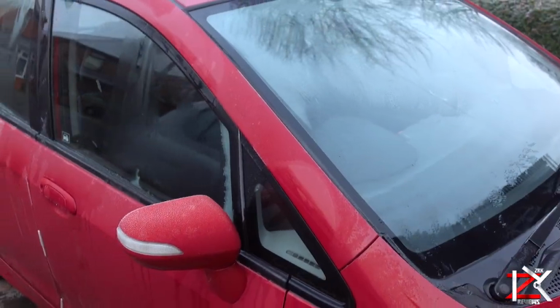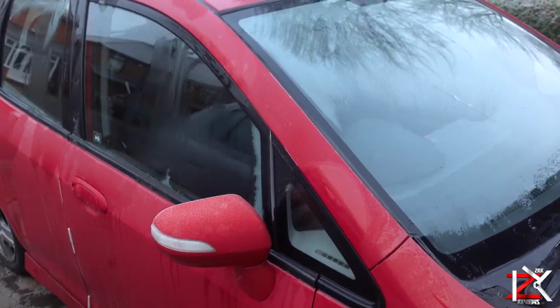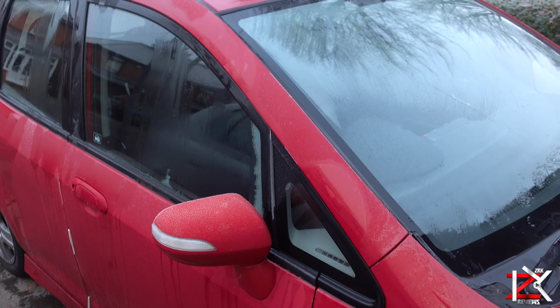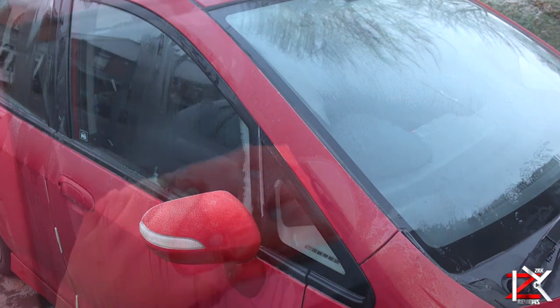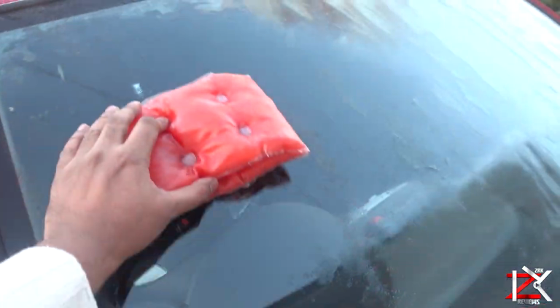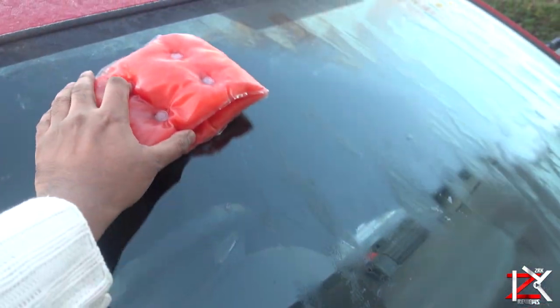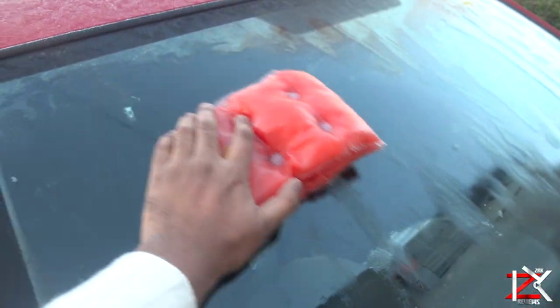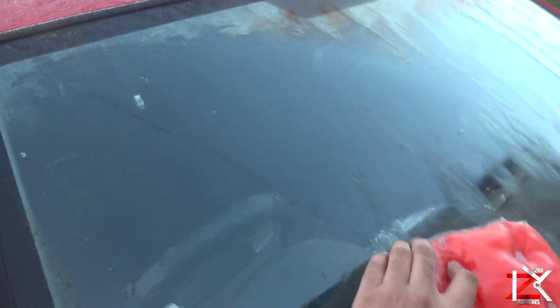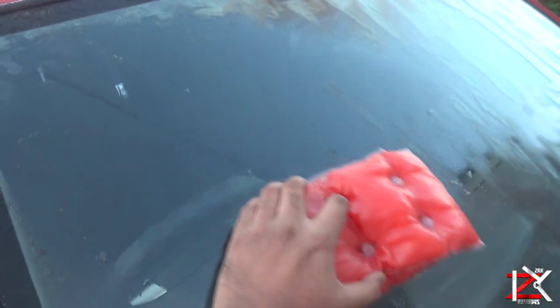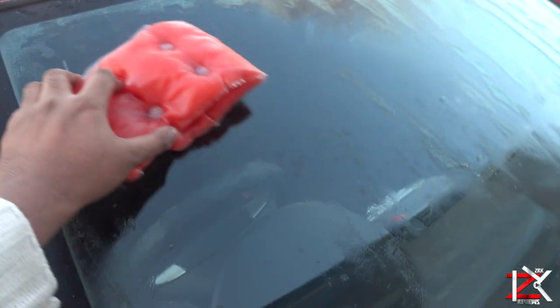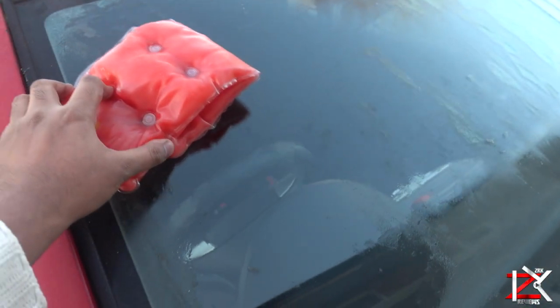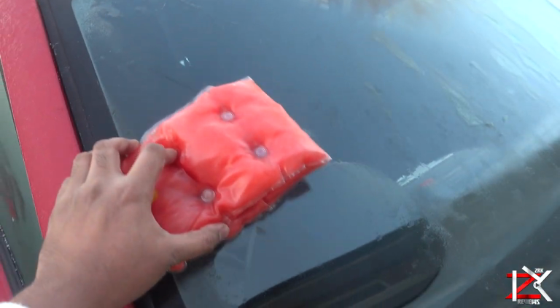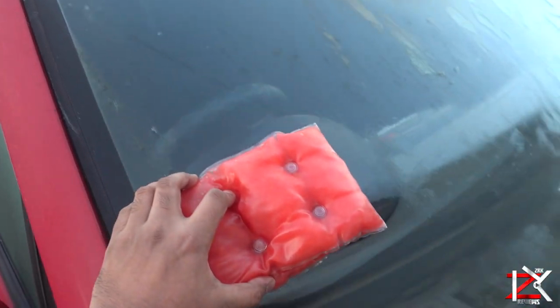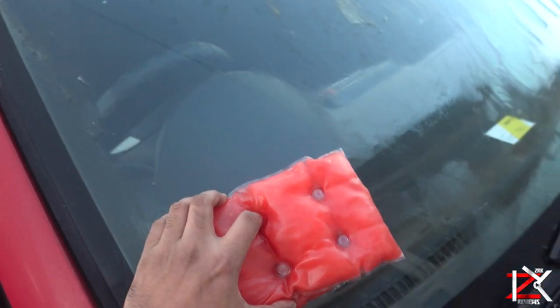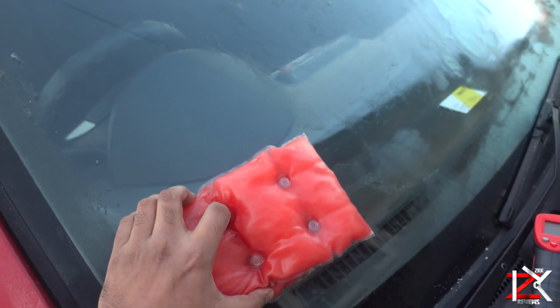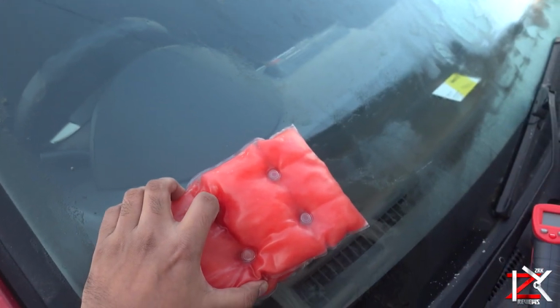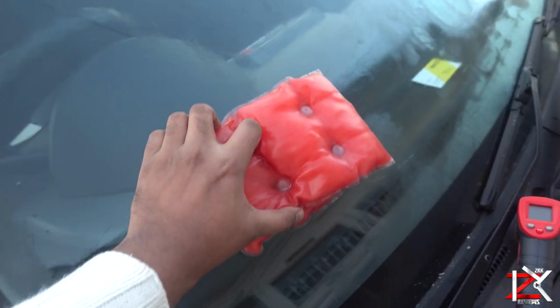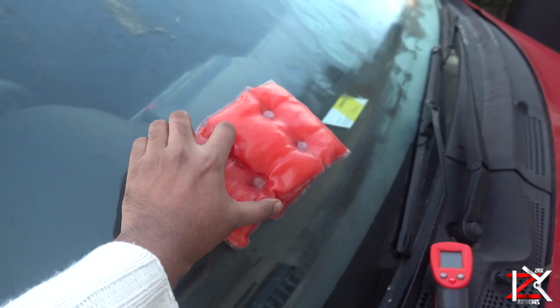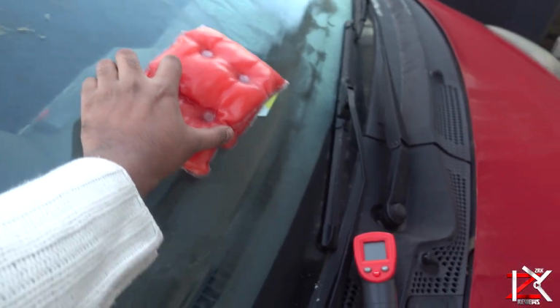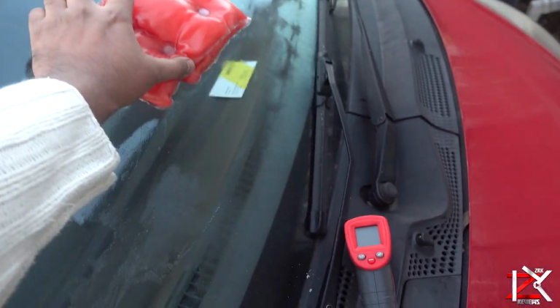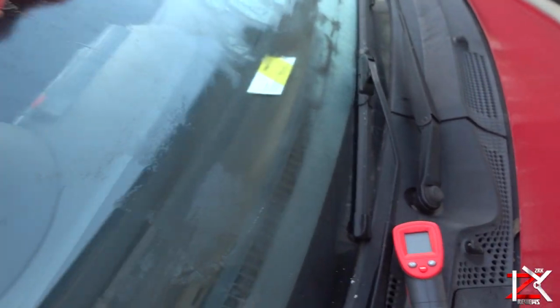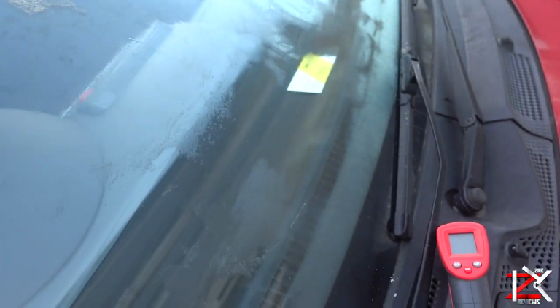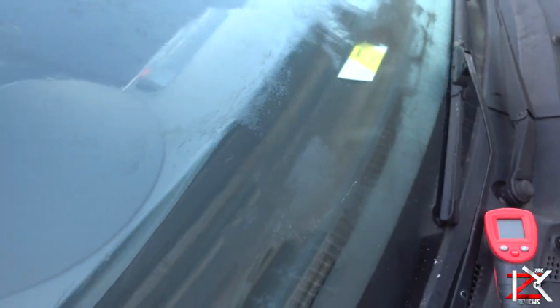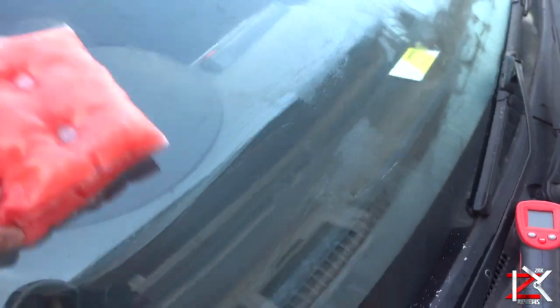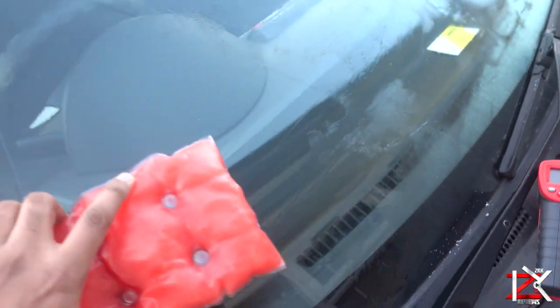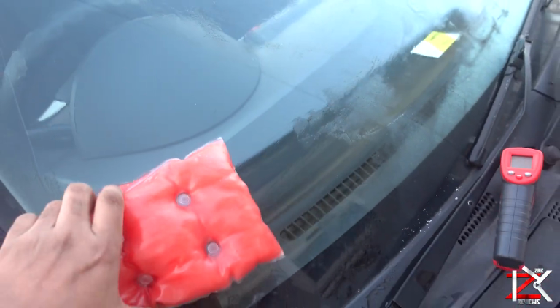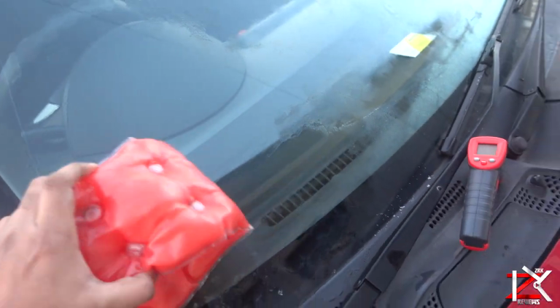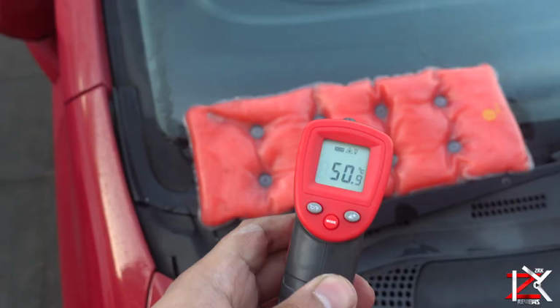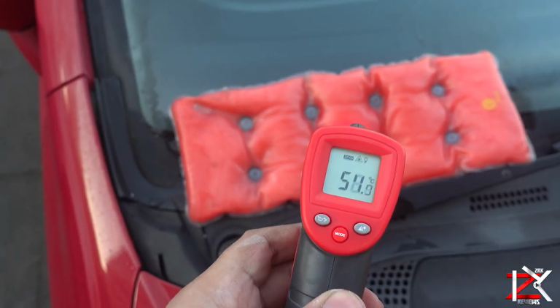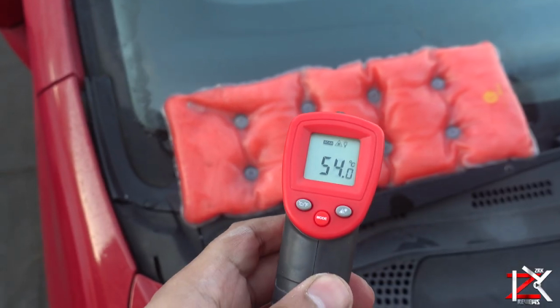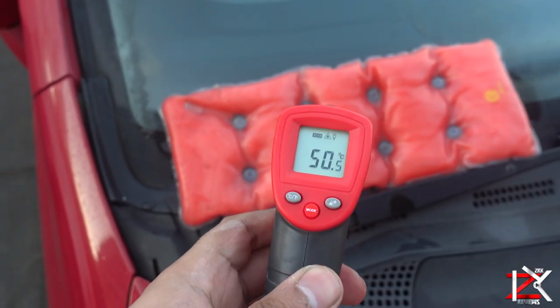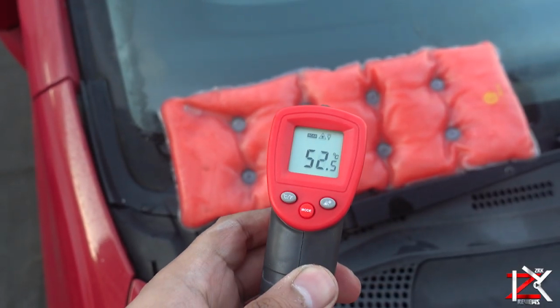Now these packs do come in smaller sizes — a great body warmer for those cold nights. The heat will last up to 2 hours, so if you need an emergency heat pack, best to get one of these.